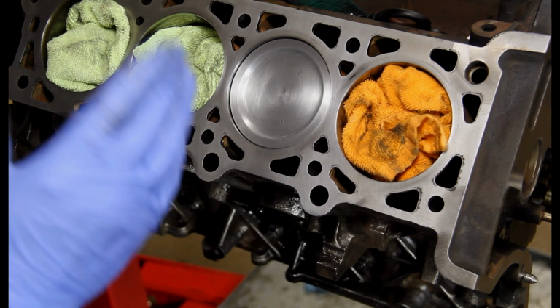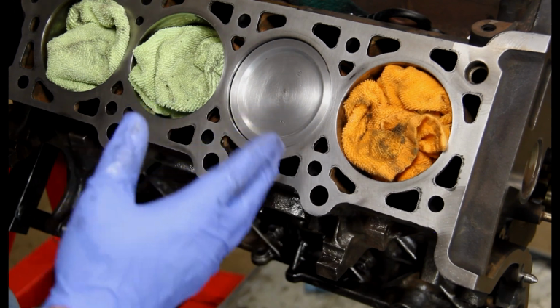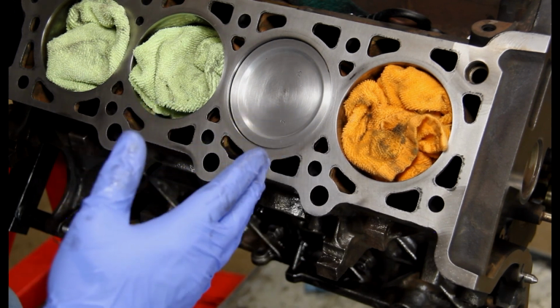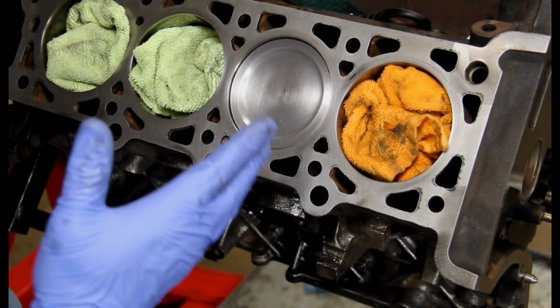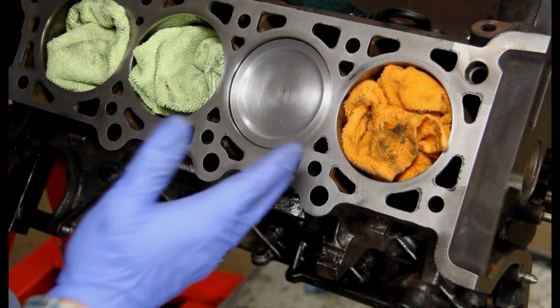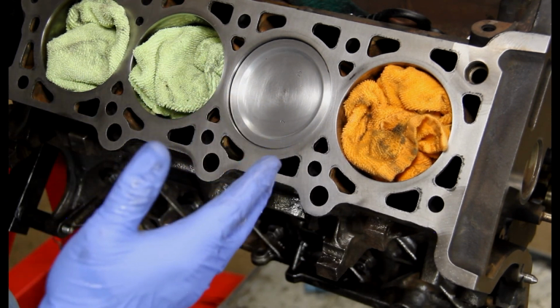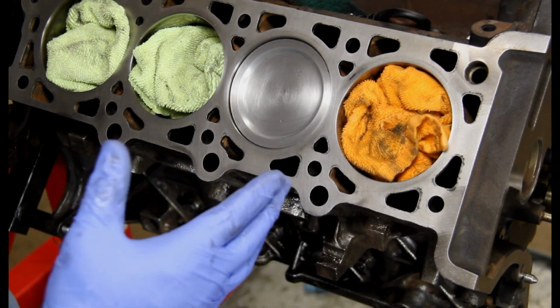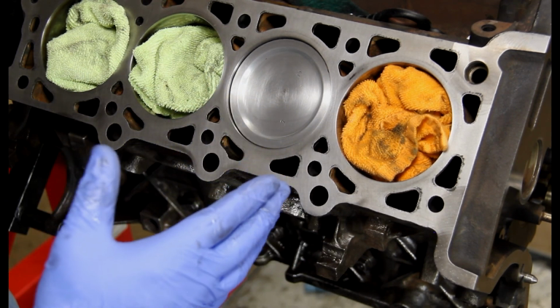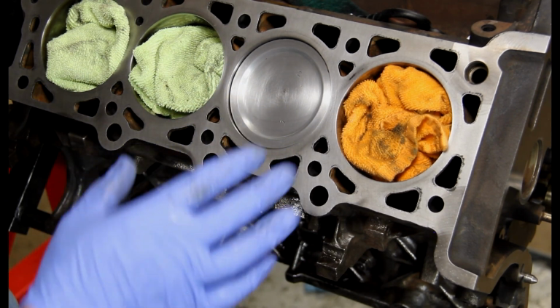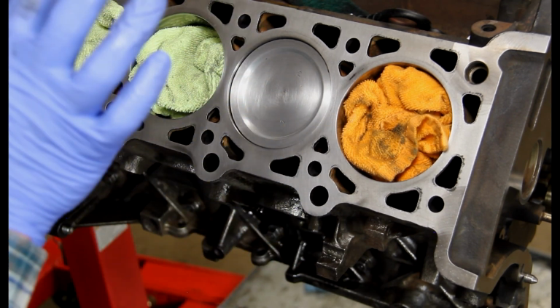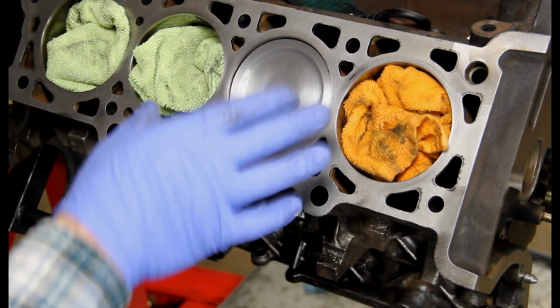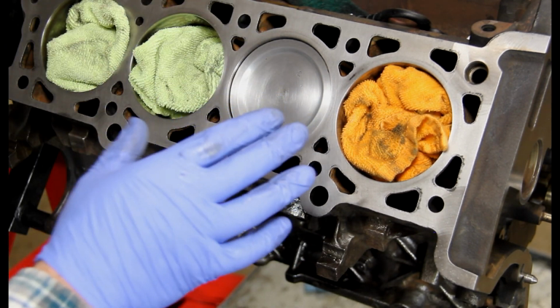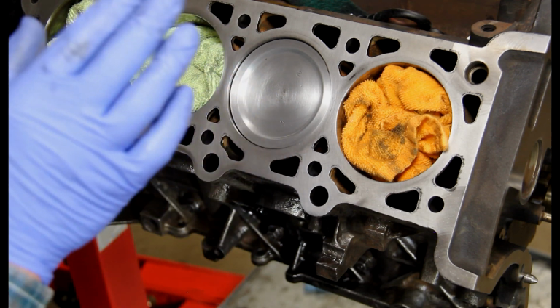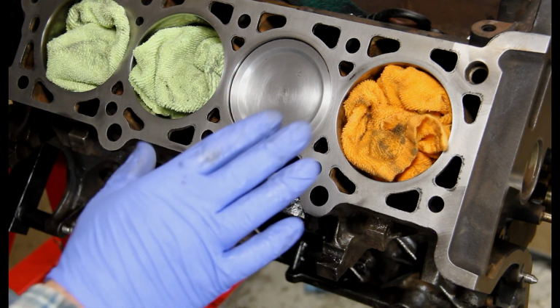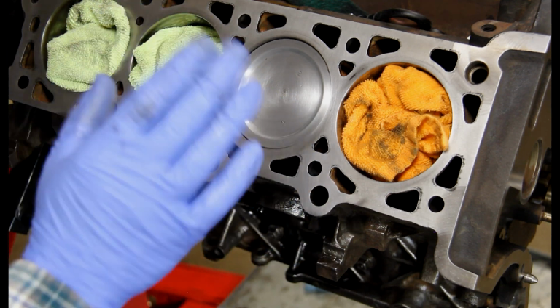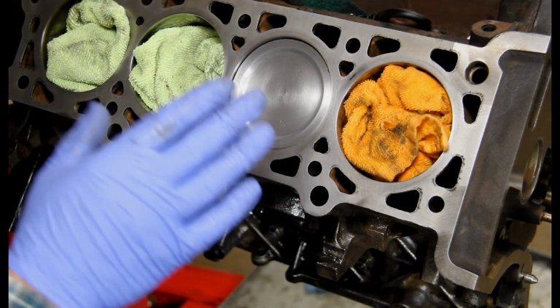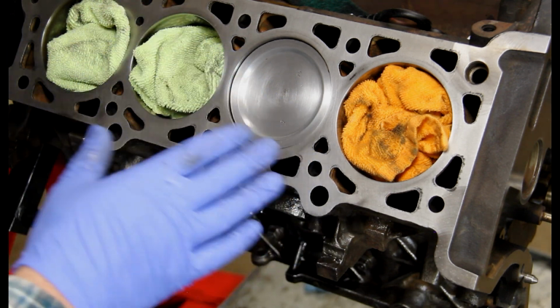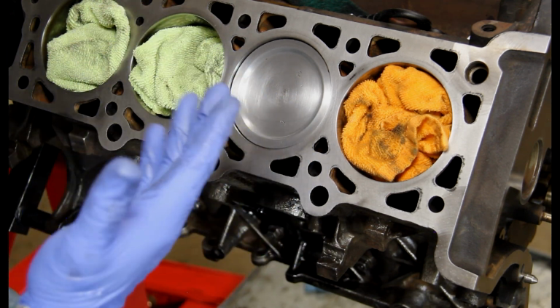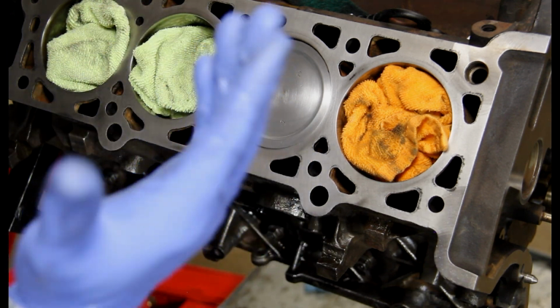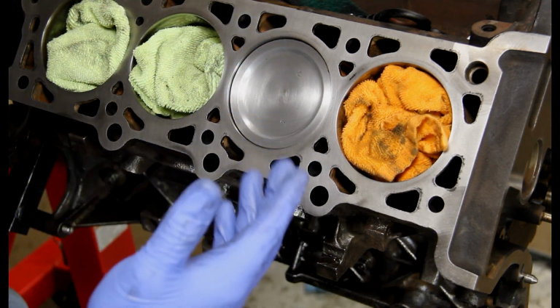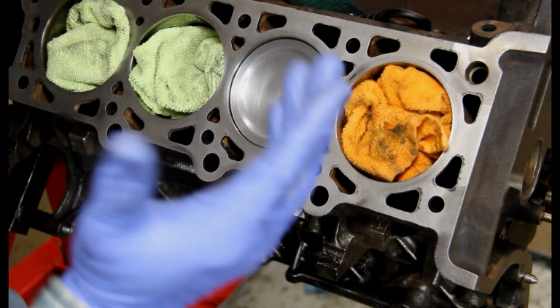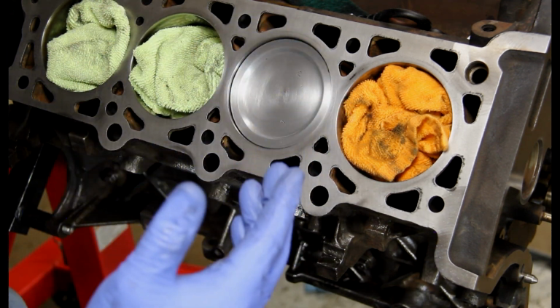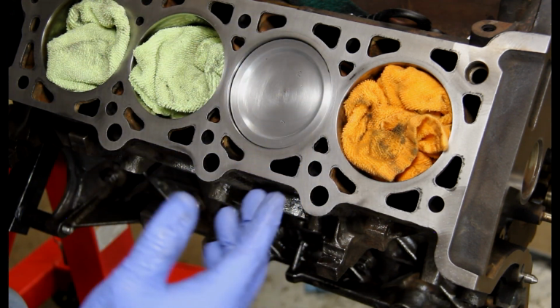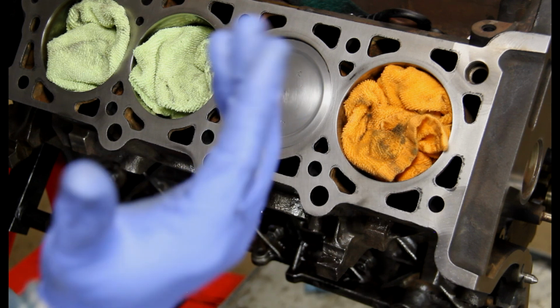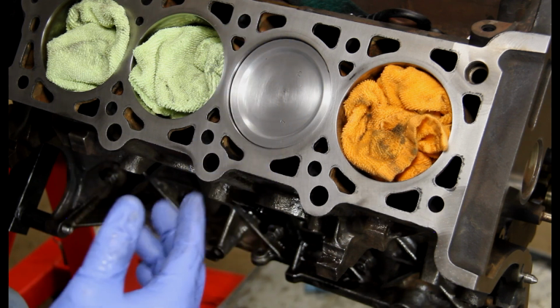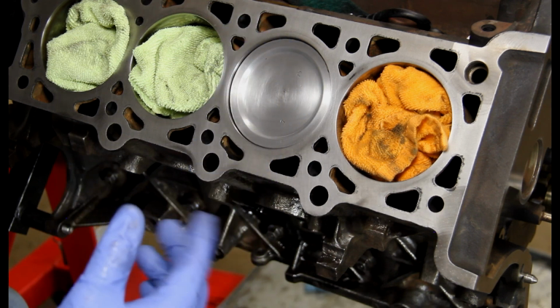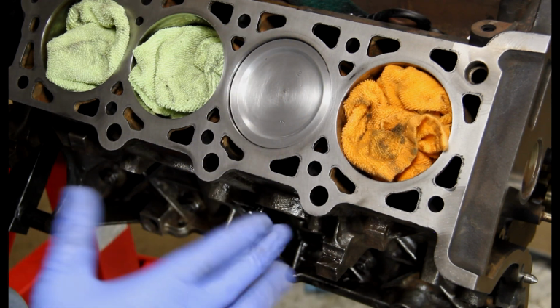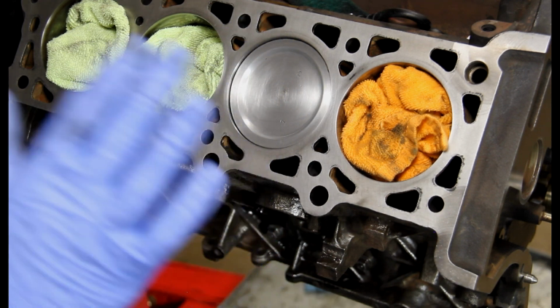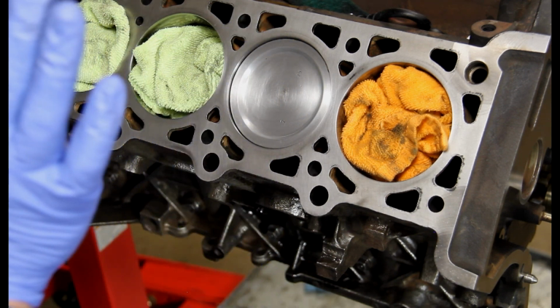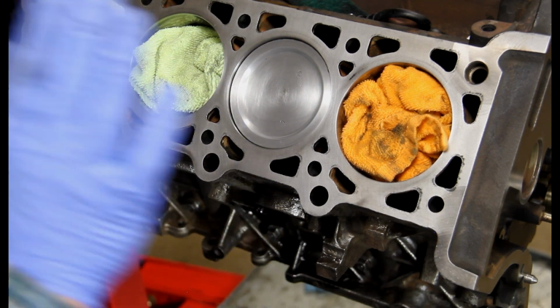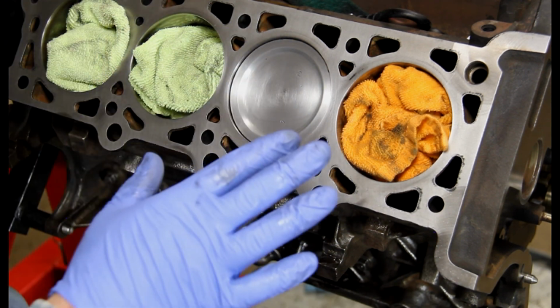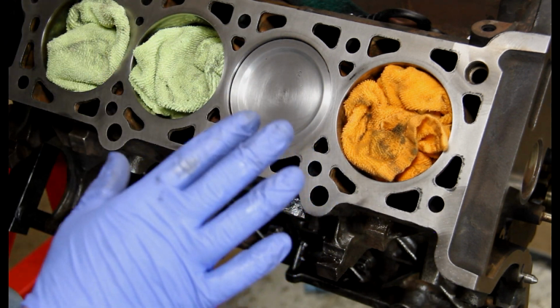This one here was a lot more work, but I think it came out really good — I think this was actually the hardest one of all eight. It figures it's the last one. It's going to go out kicking and screaming, but we got it all cleaned up.